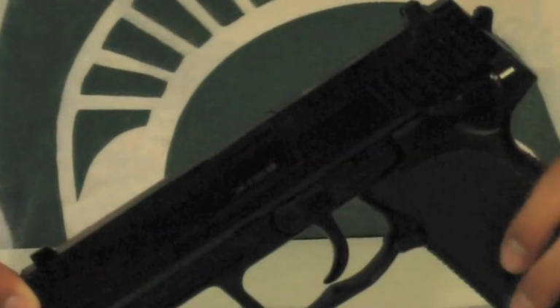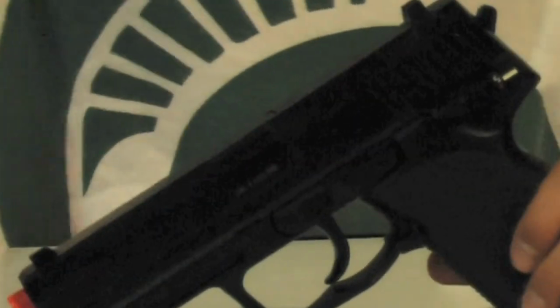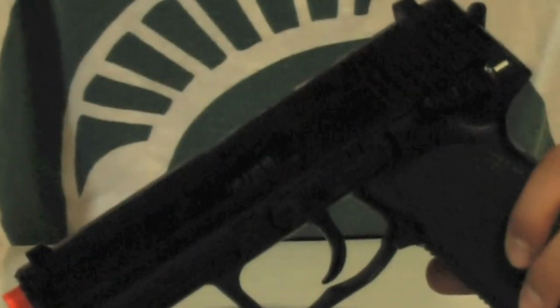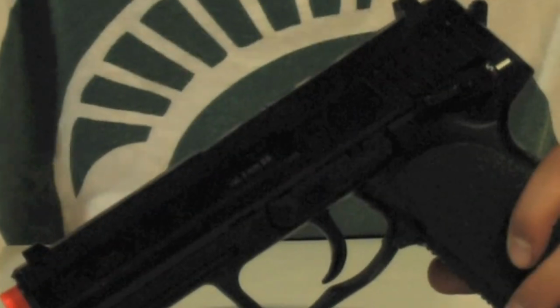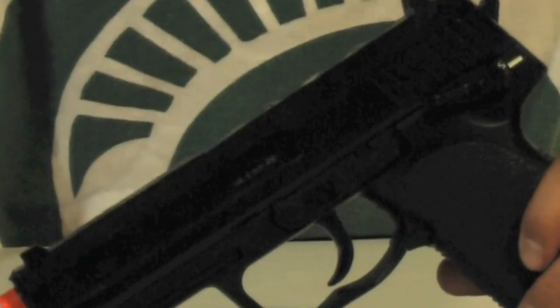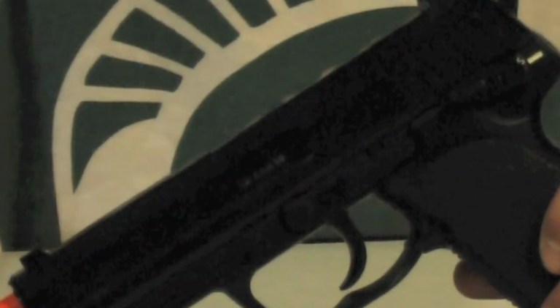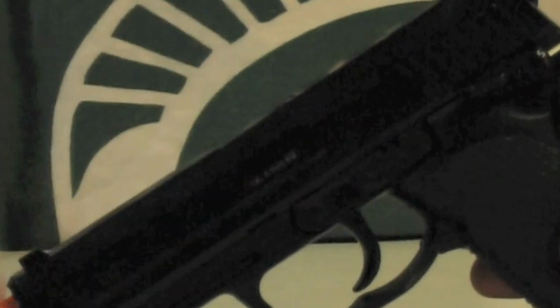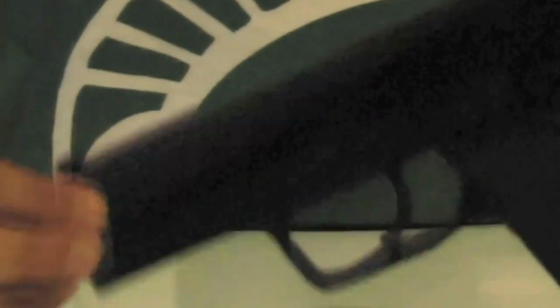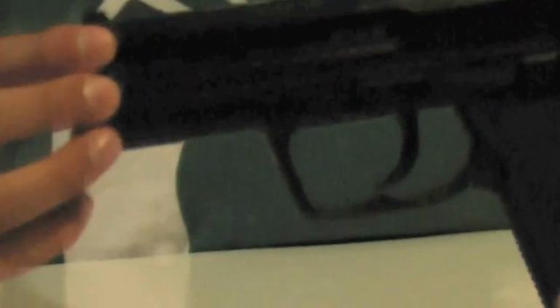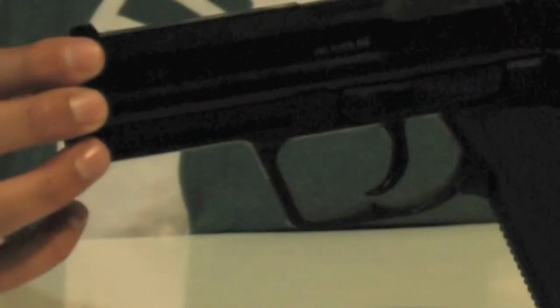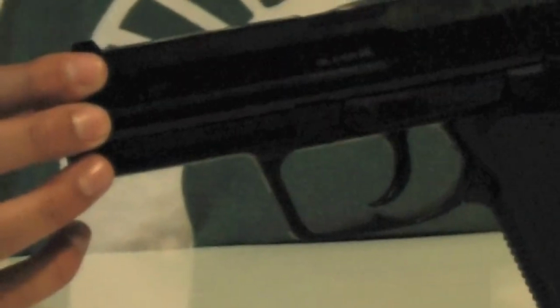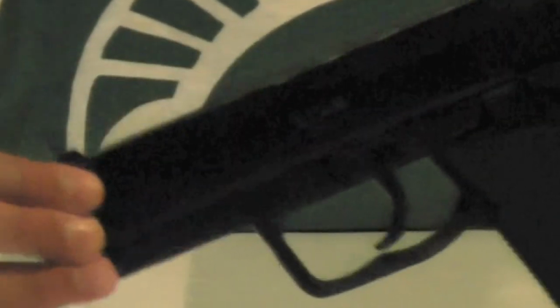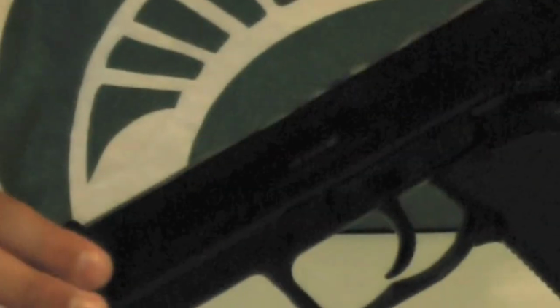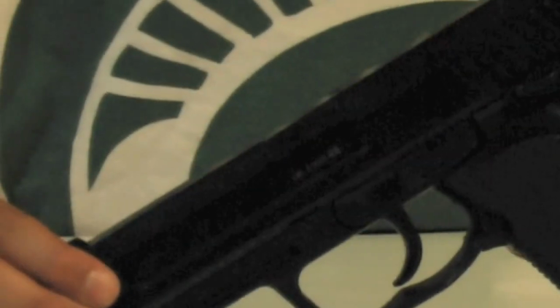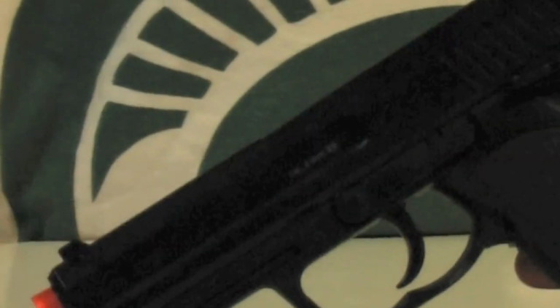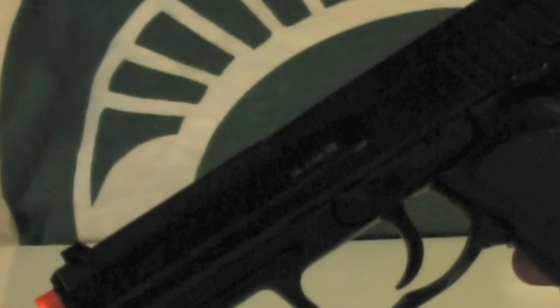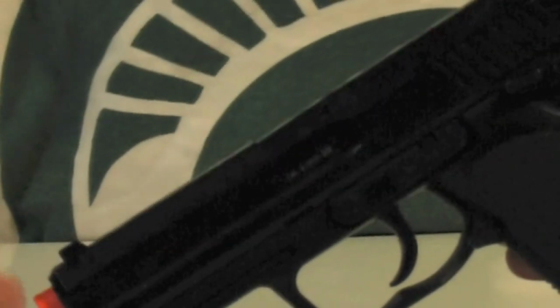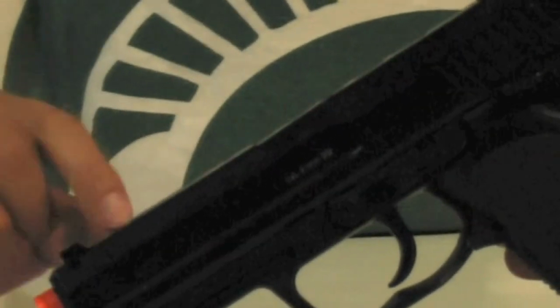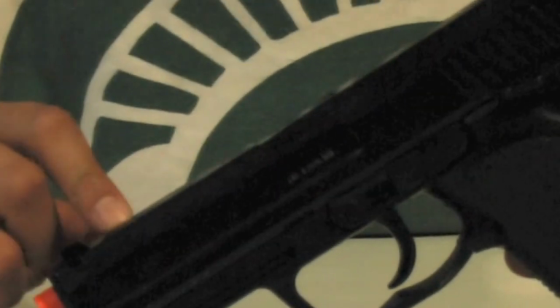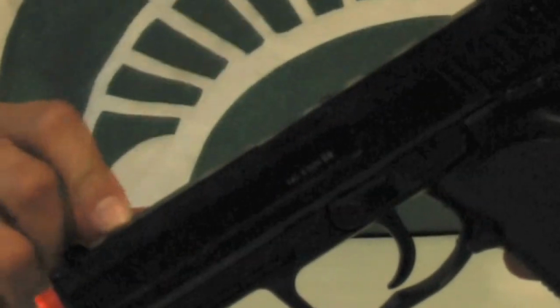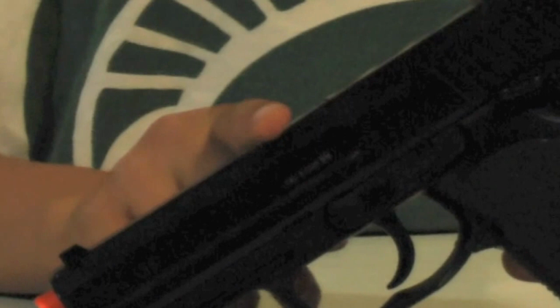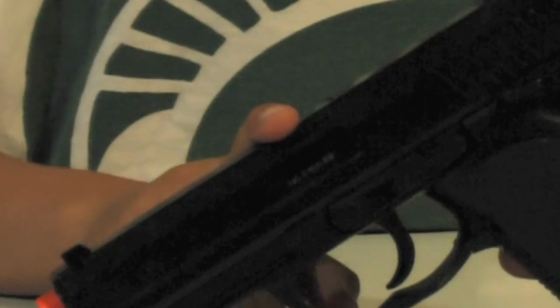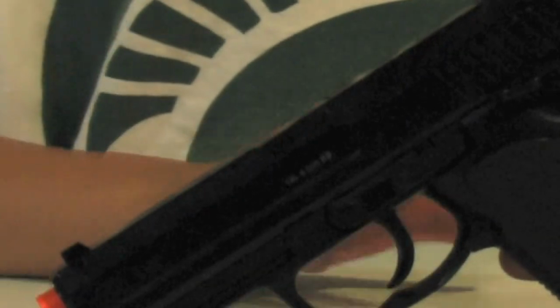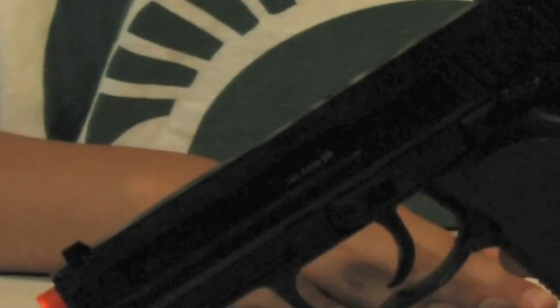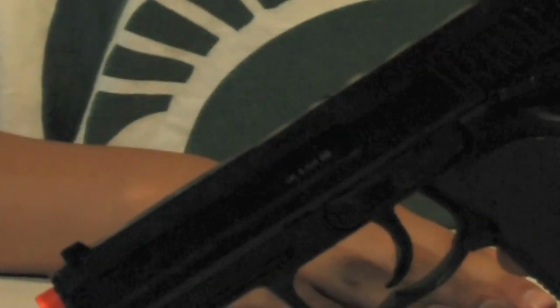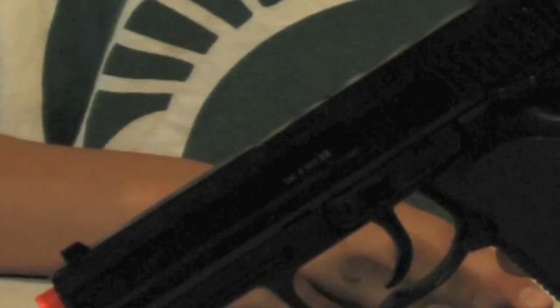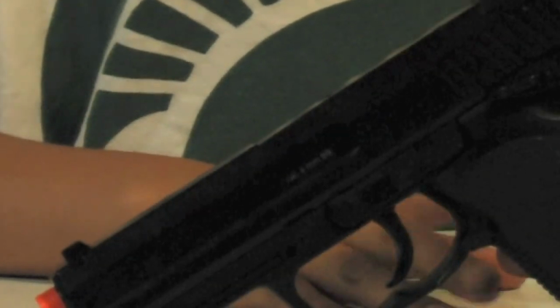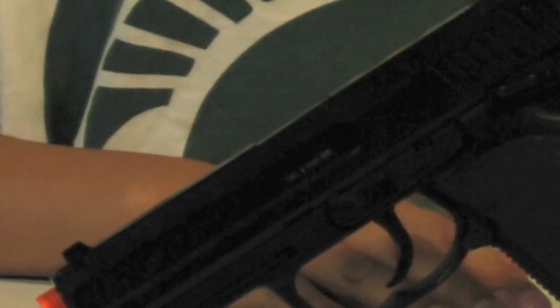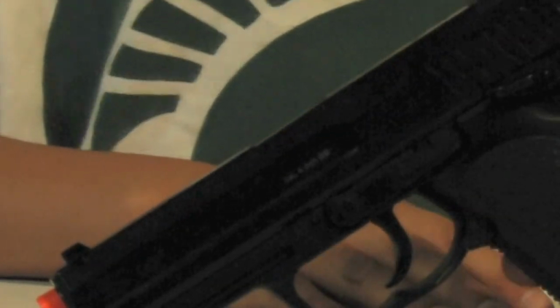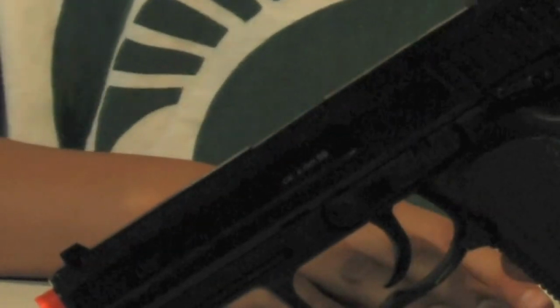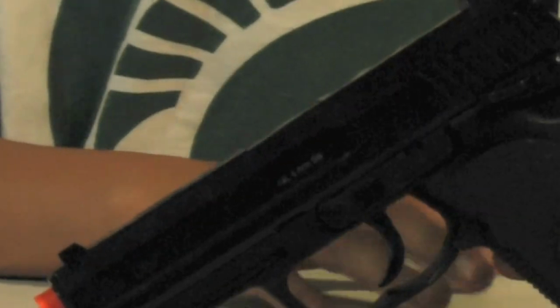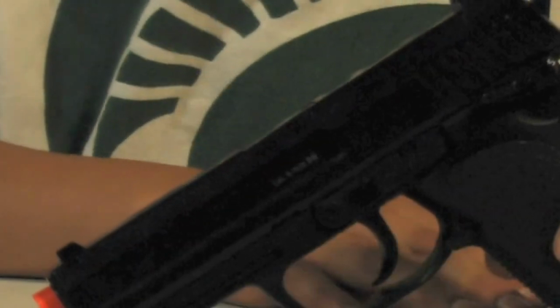That's all for this review on the H&K USP. Look in the description for the shooting test of this gun, and comment, rate, subscribe, like. Thanks for watching.